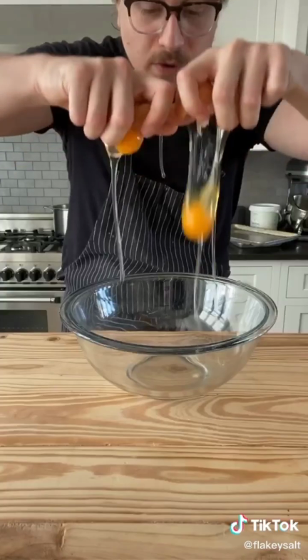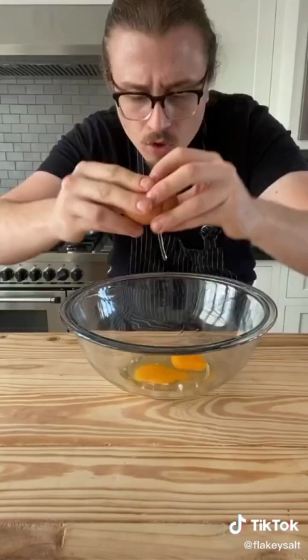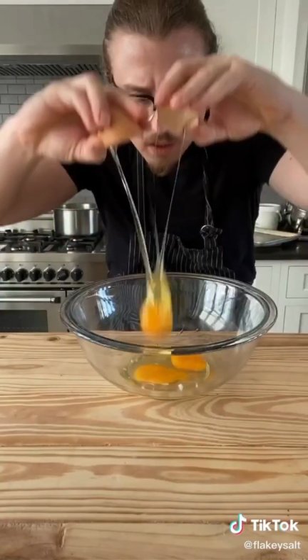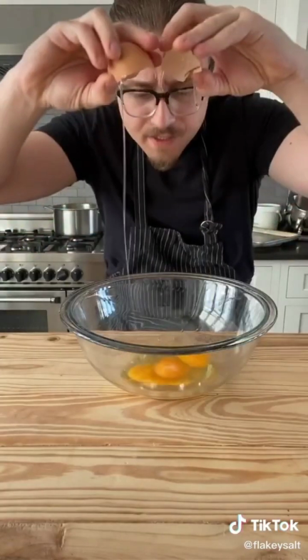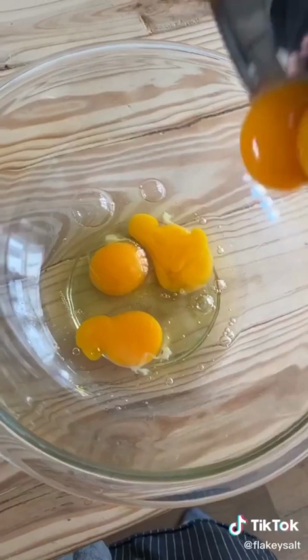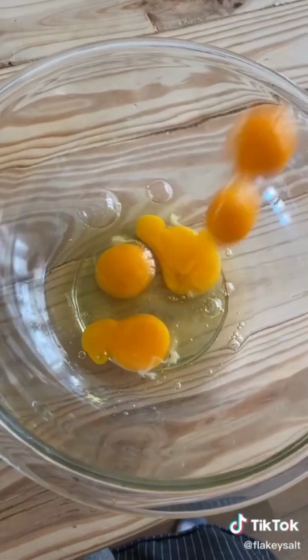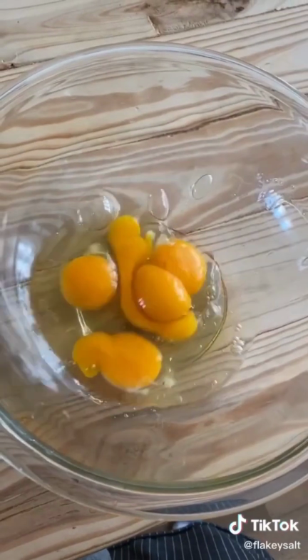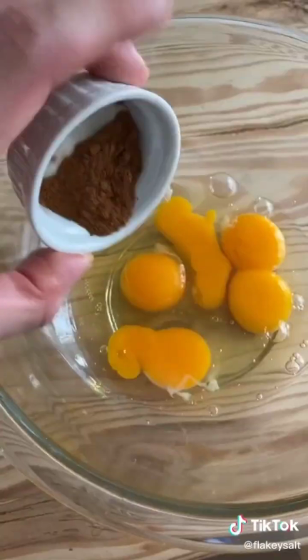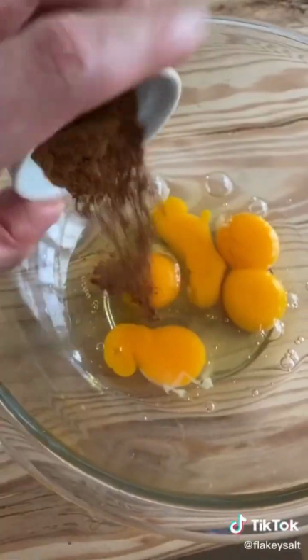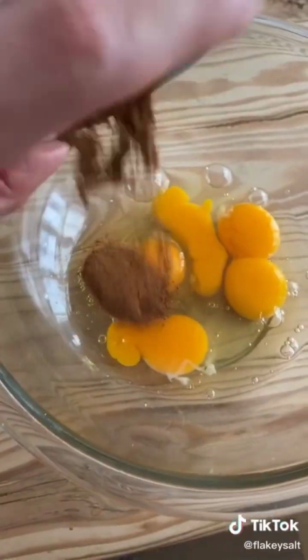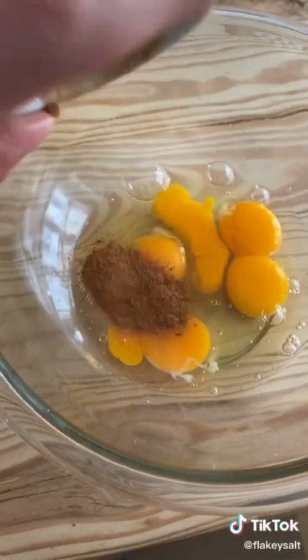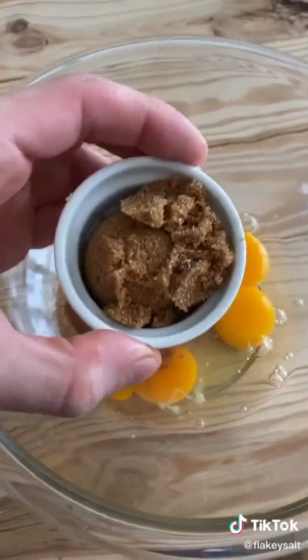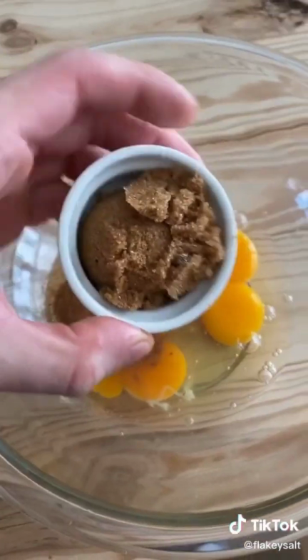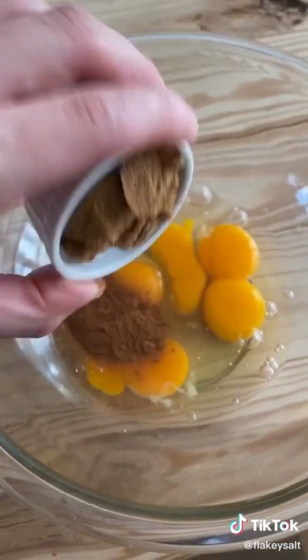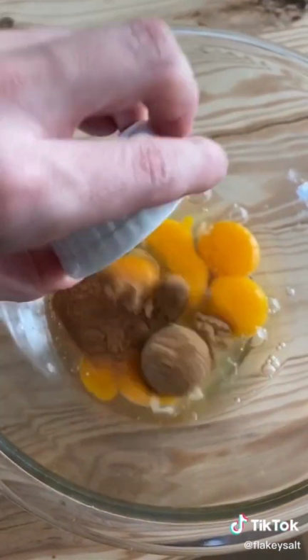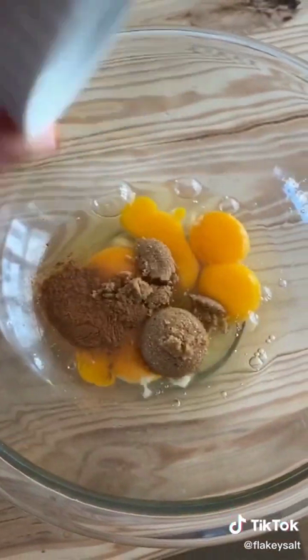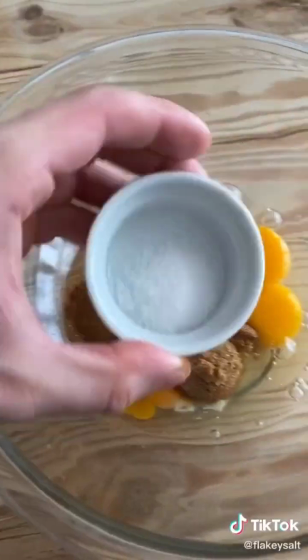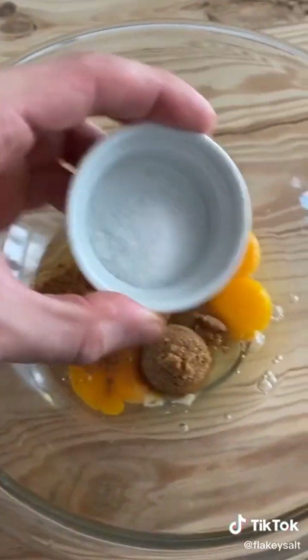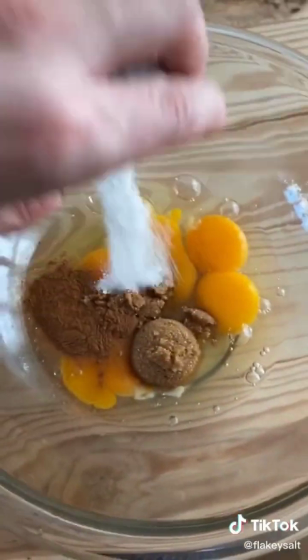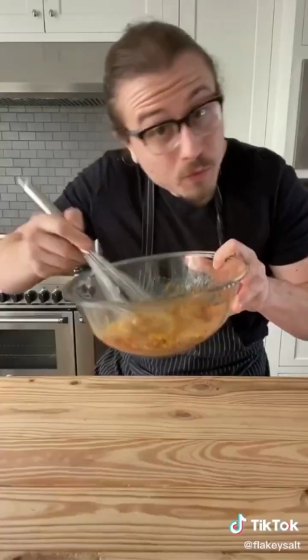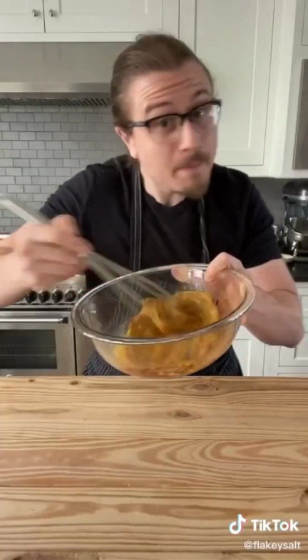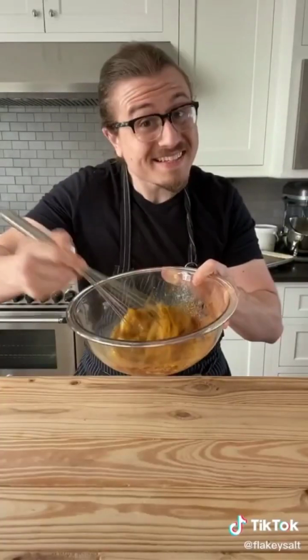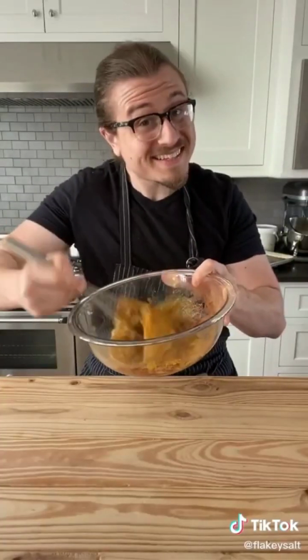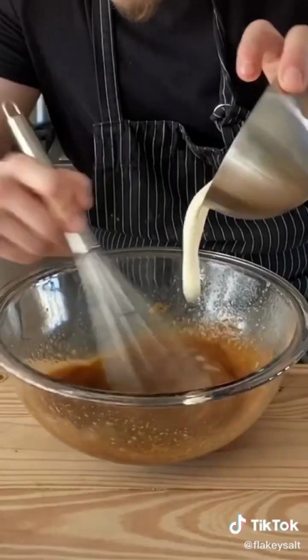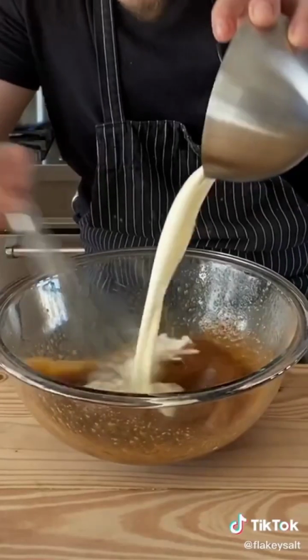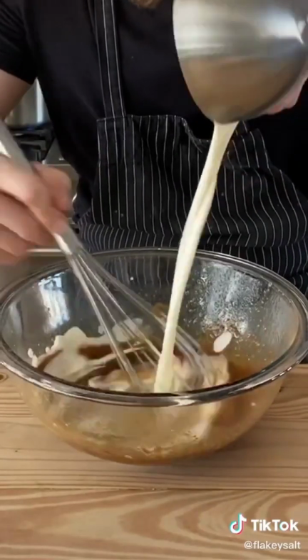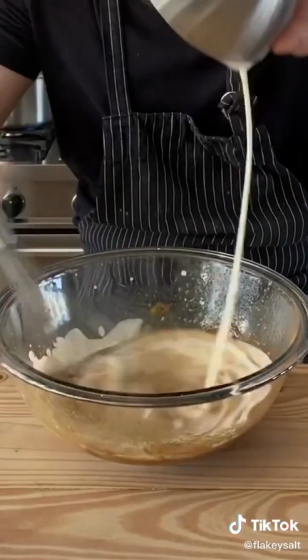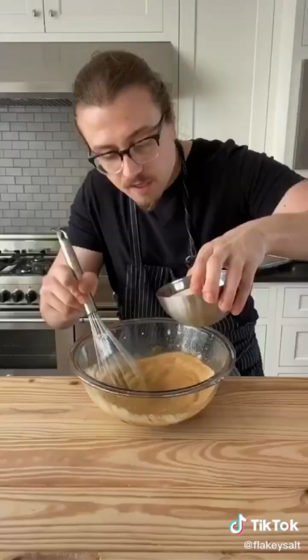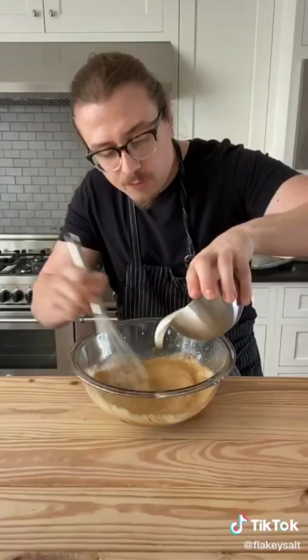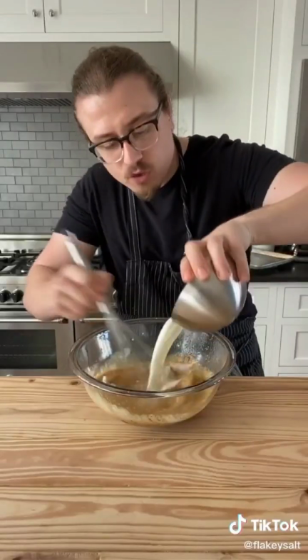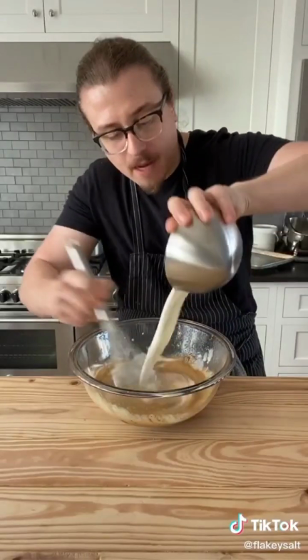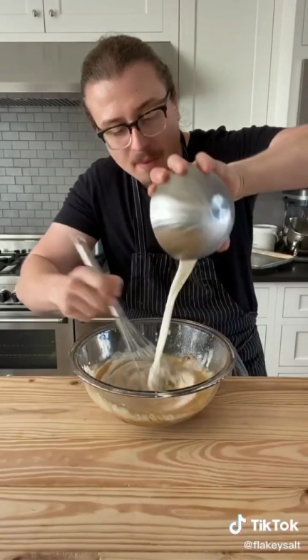Three whole eggs, two egg yolks, half a teaspoon of cinnamon, one and a half tablespoons of brown sugar, half a teaspoon of salt. Whisk together. Mix in a half cup of cream and three quarters a cup of milk.